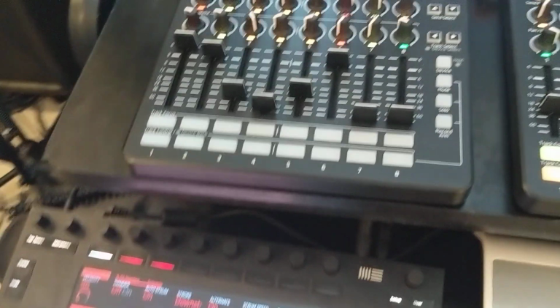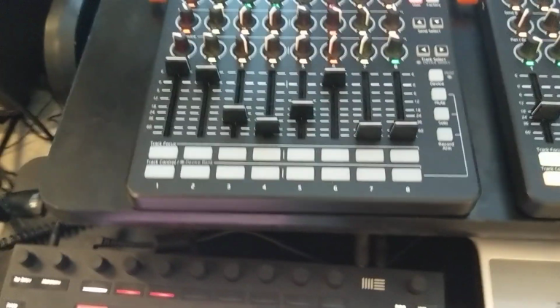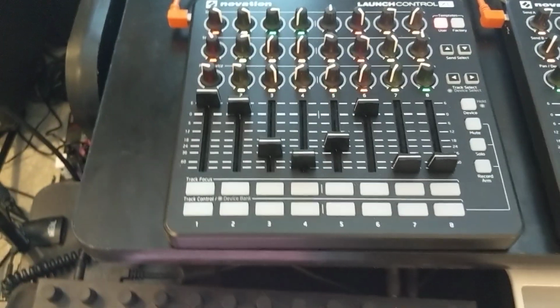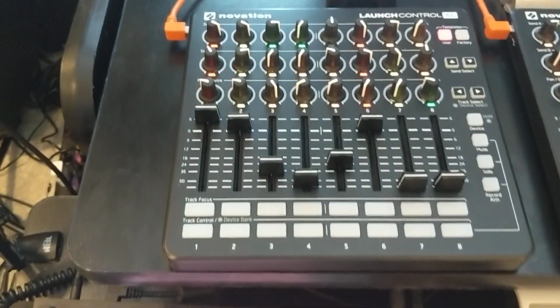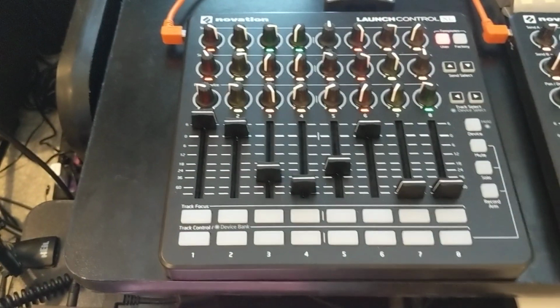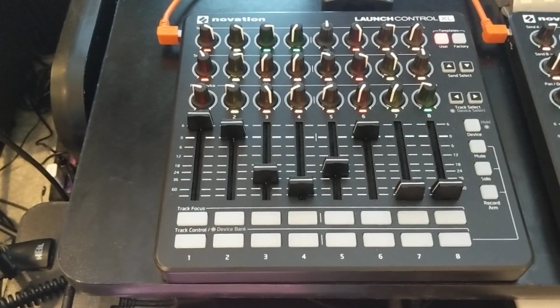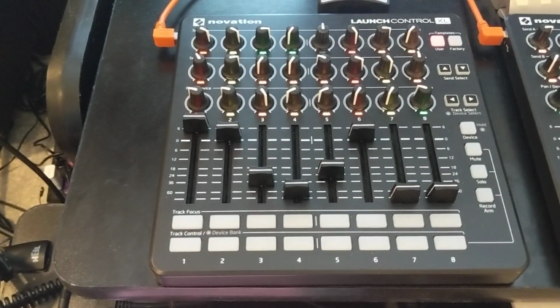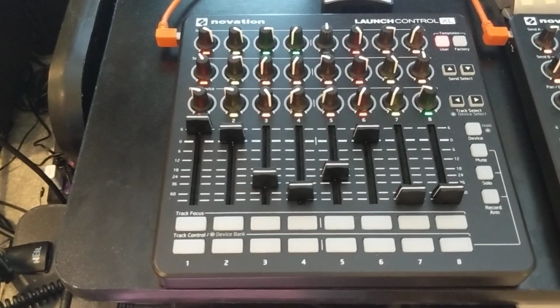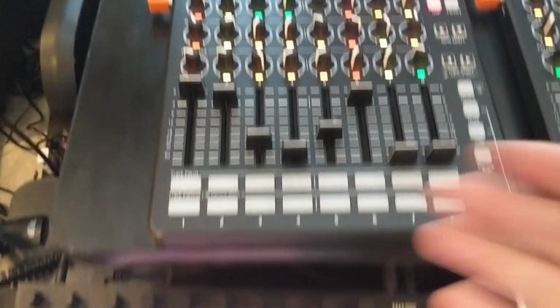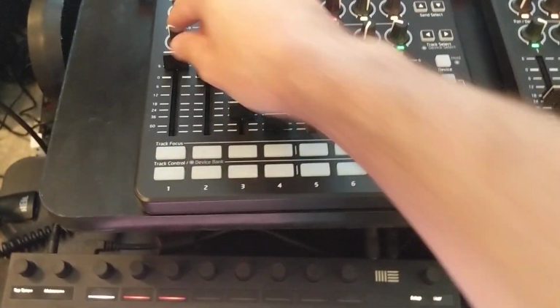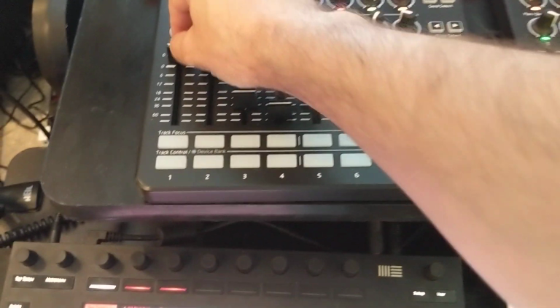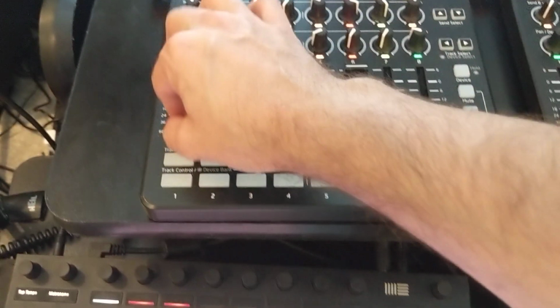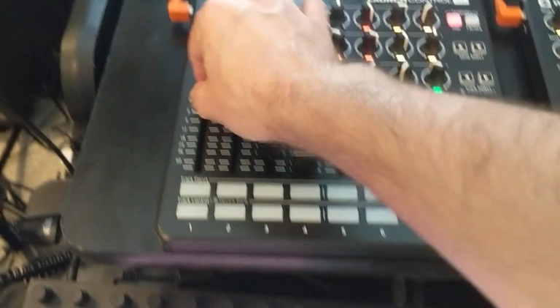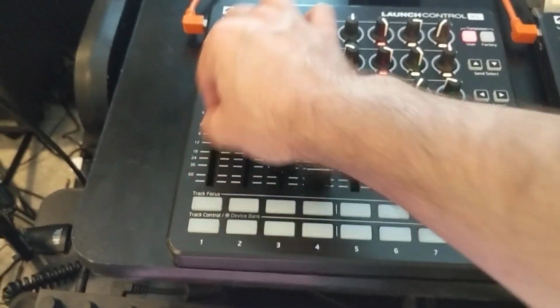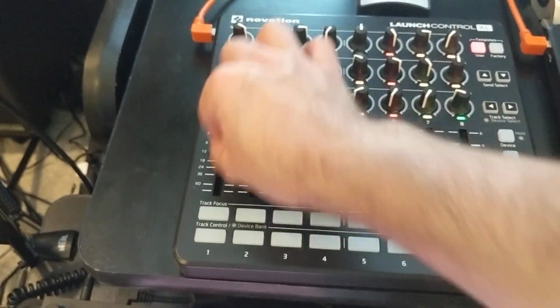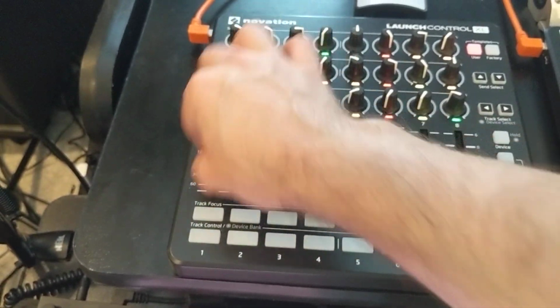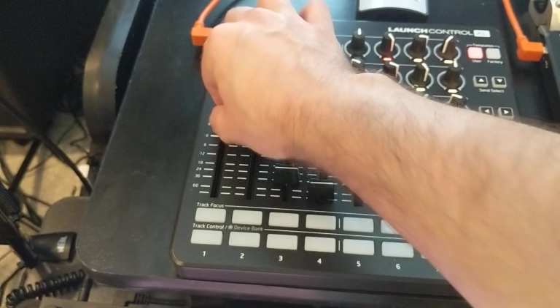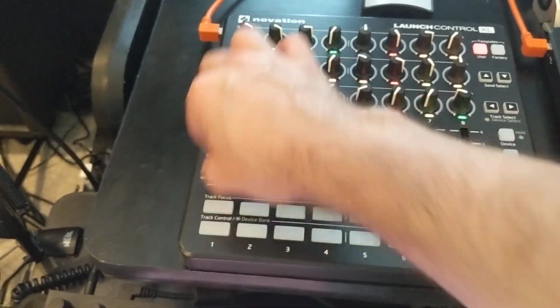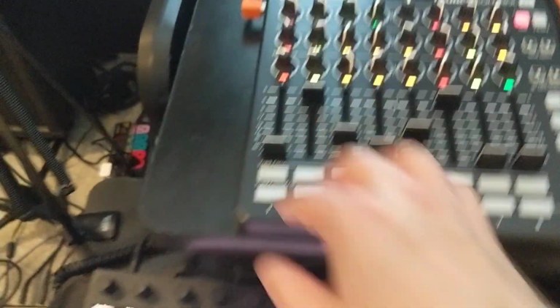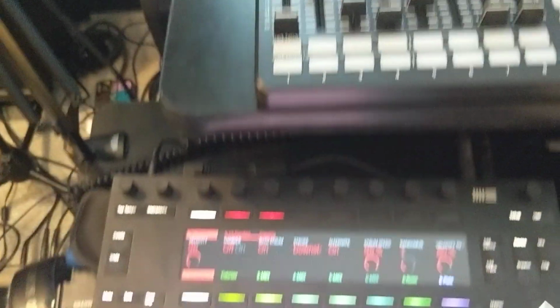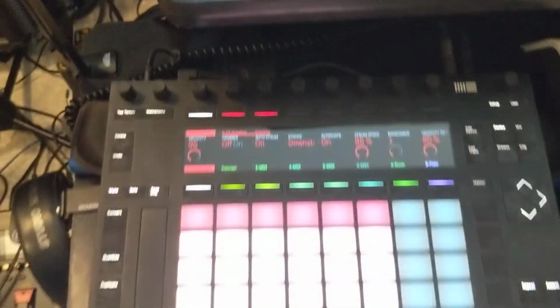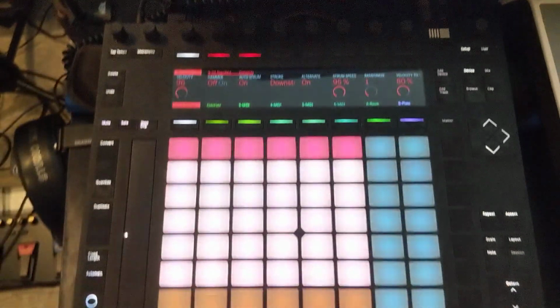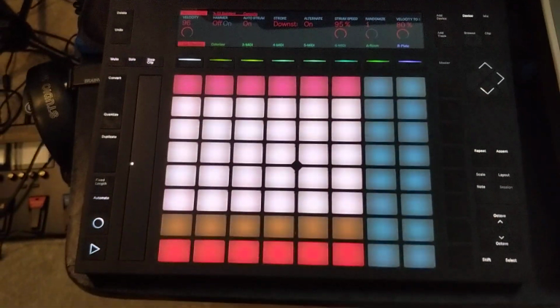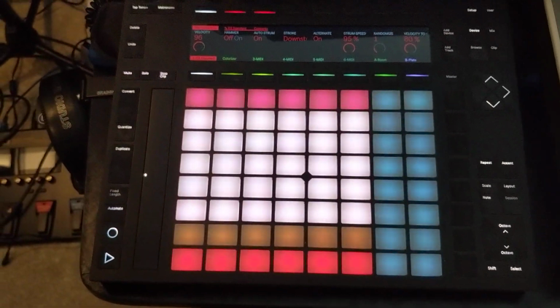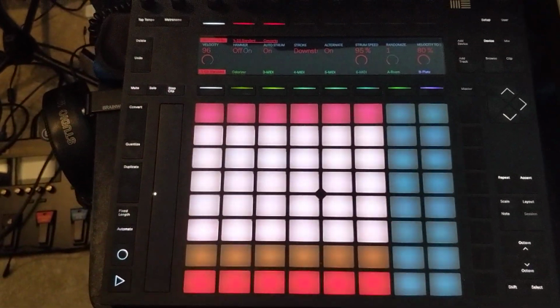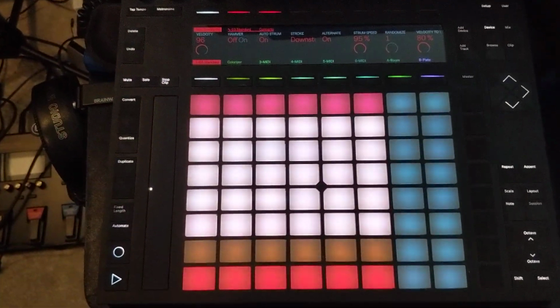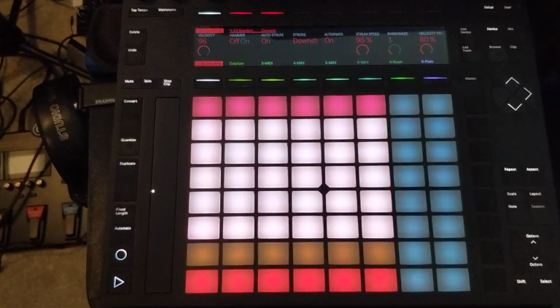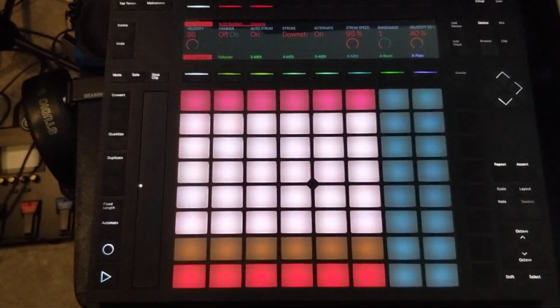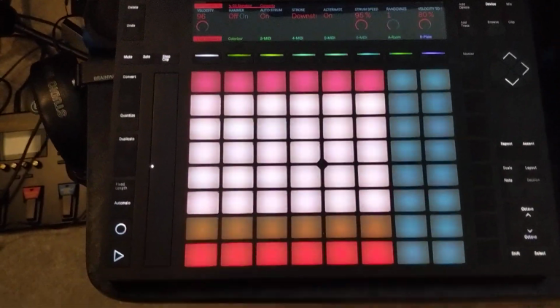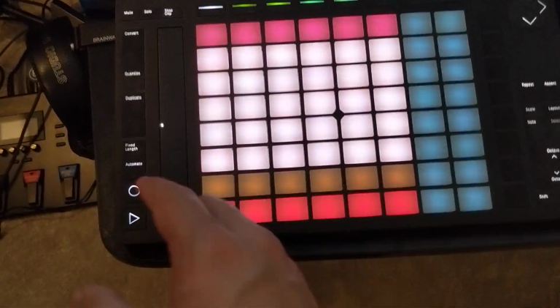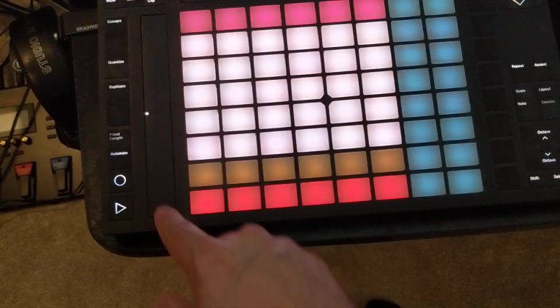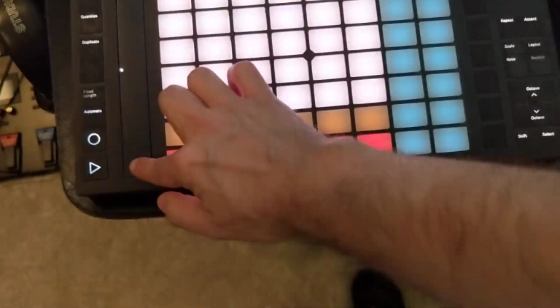And of course, you can map it to any slider or knob you like. Or use a touchpad slider like this one on the Push.